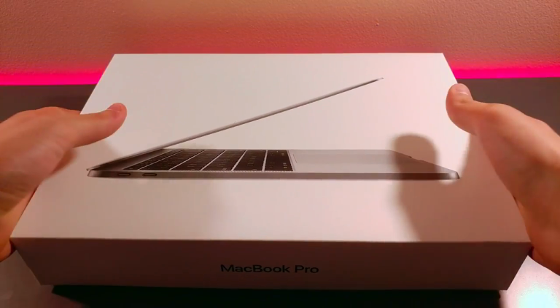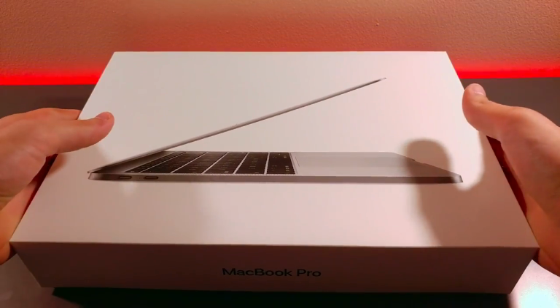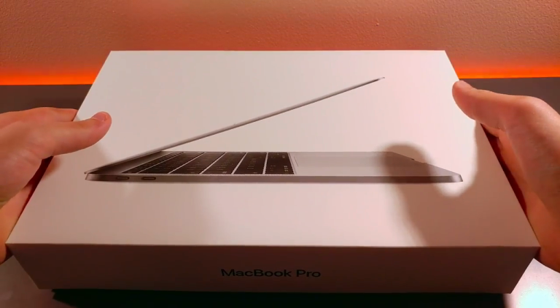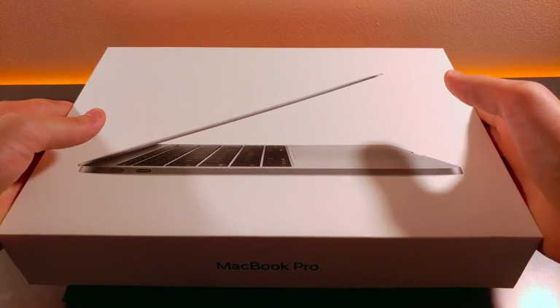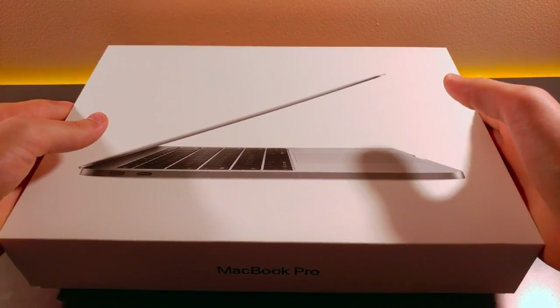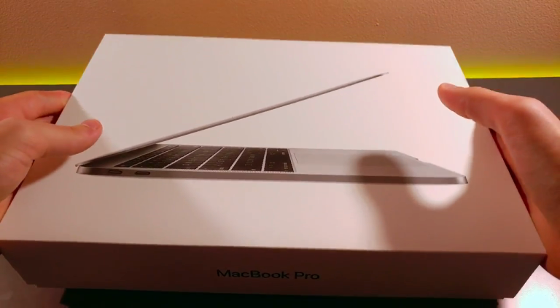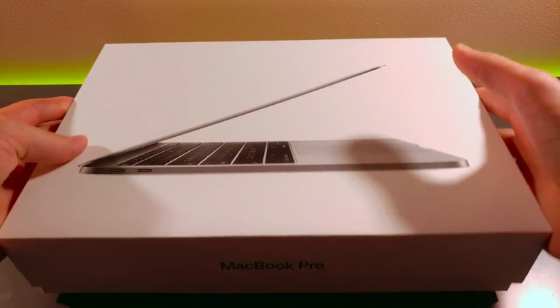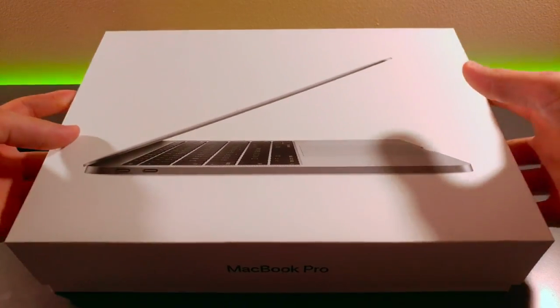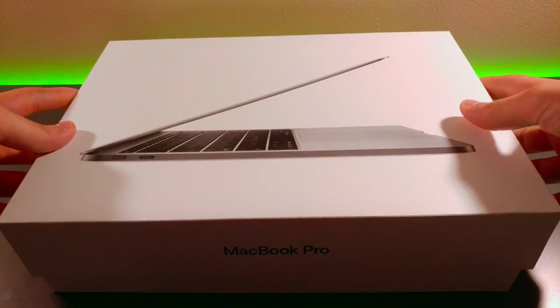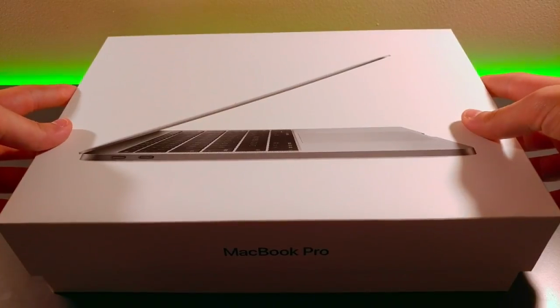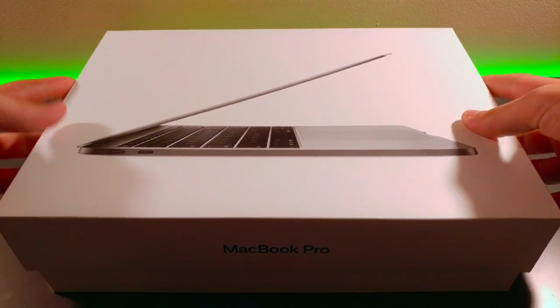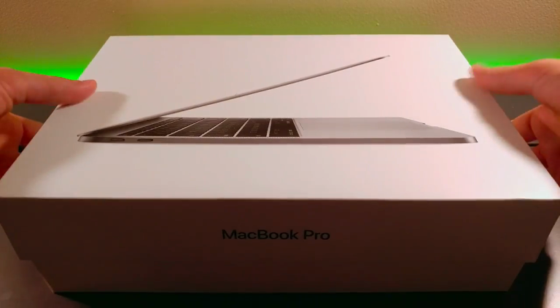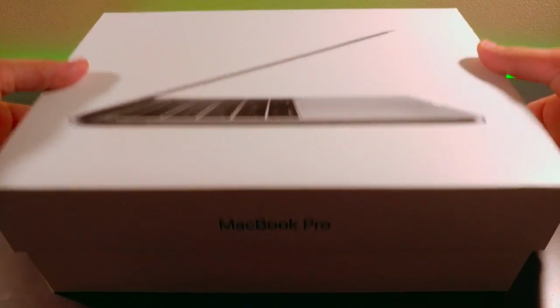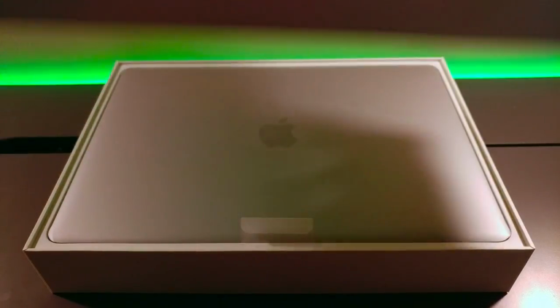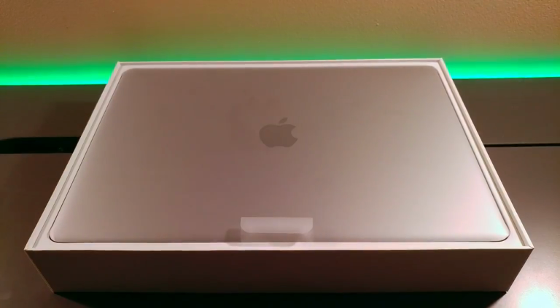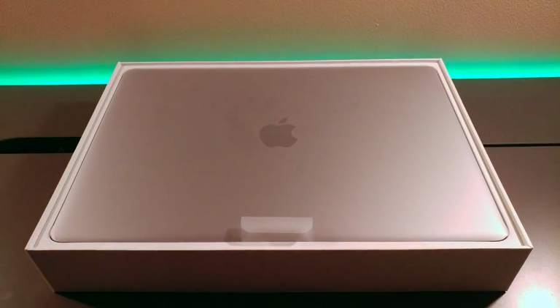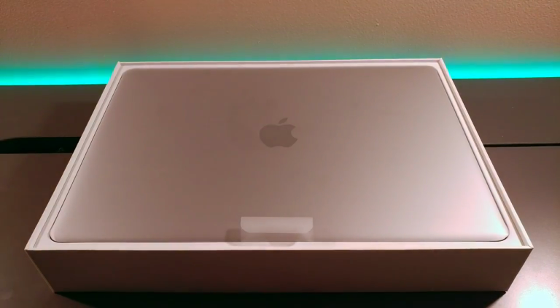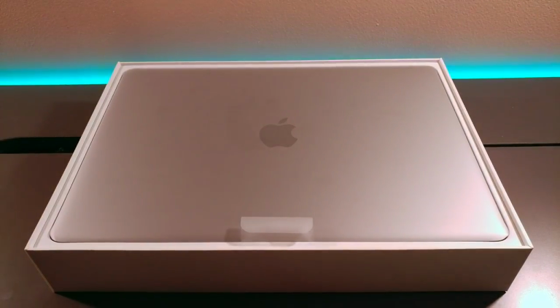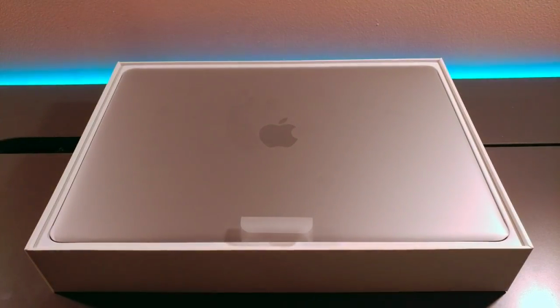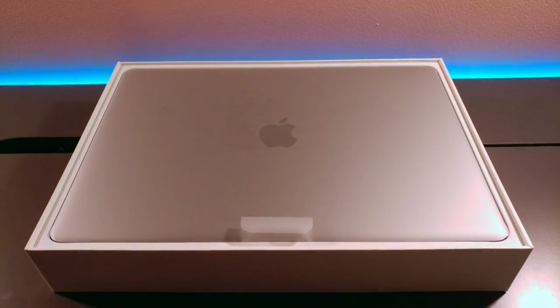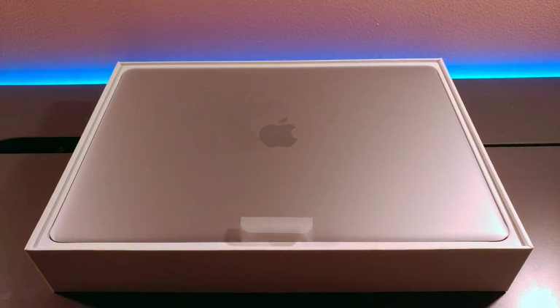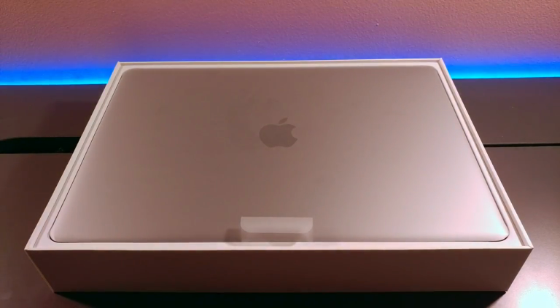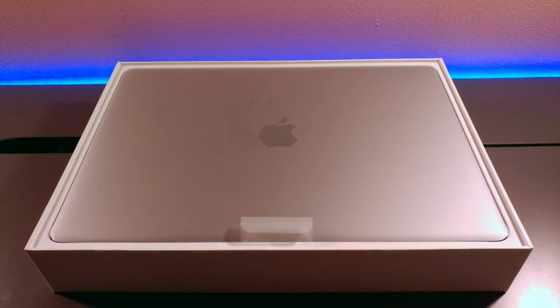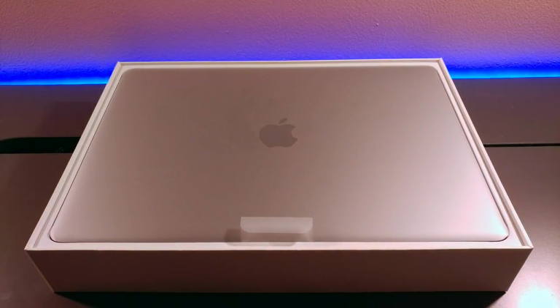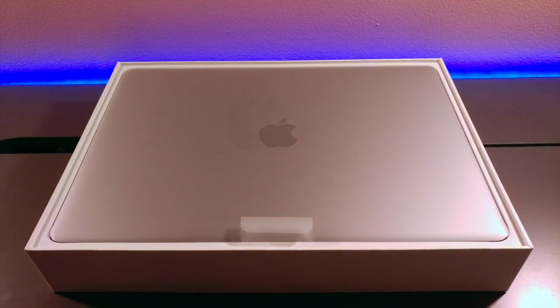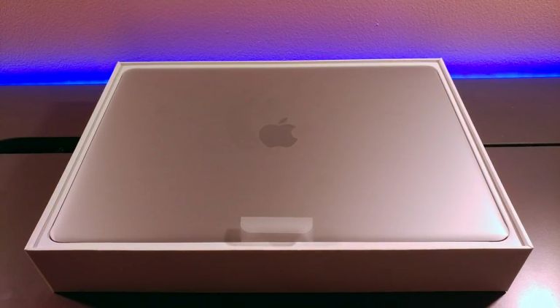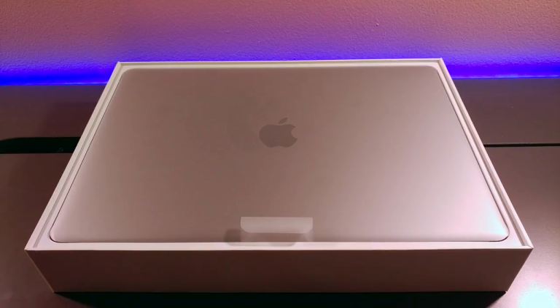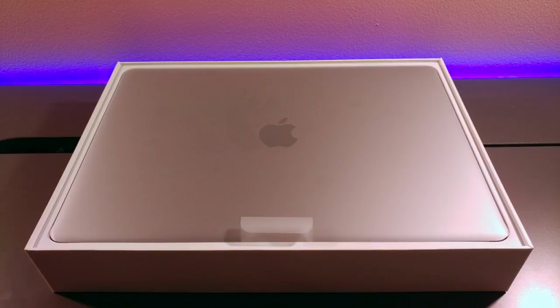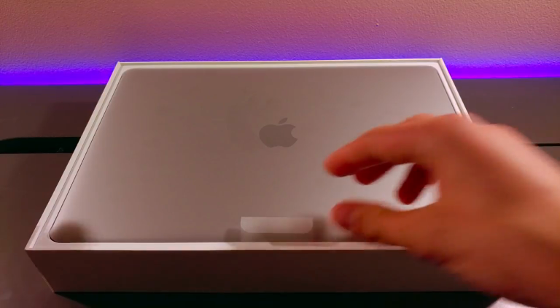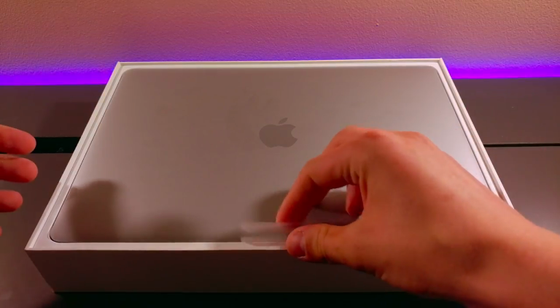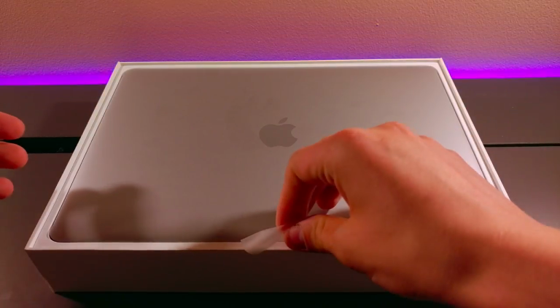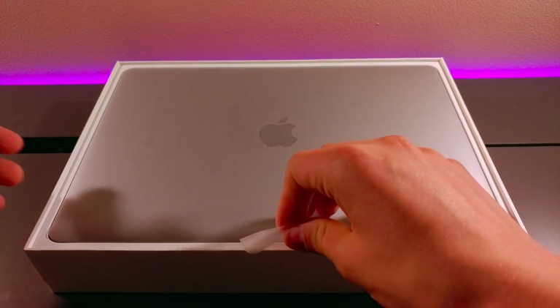I got that nice Apple packaging as usual, always tough to get the lid off. And of course I had to go with the space gray option.